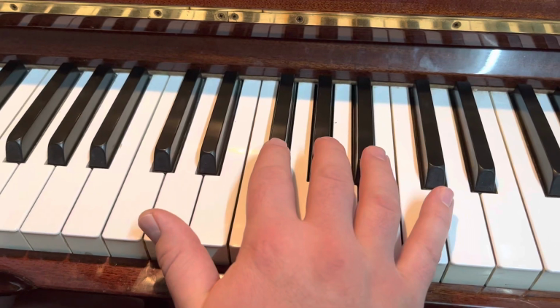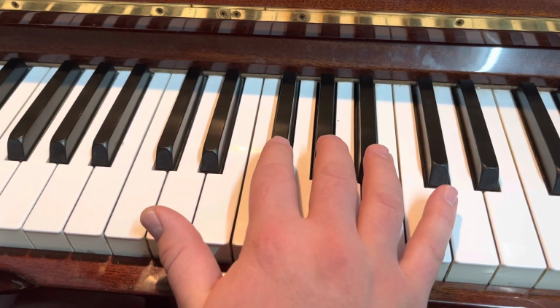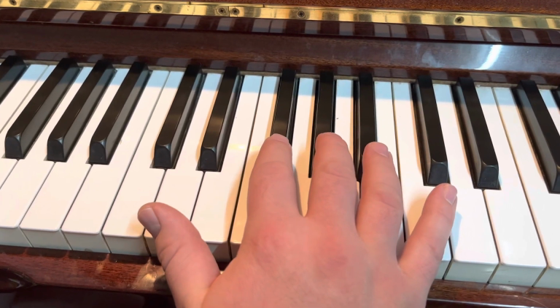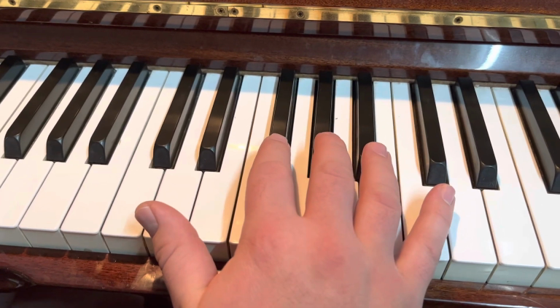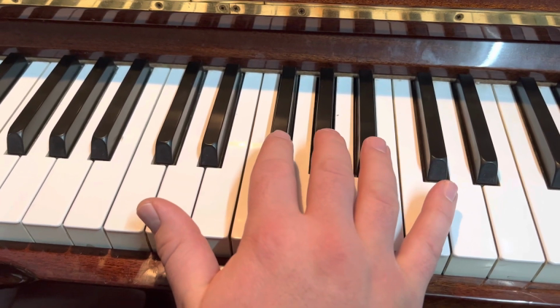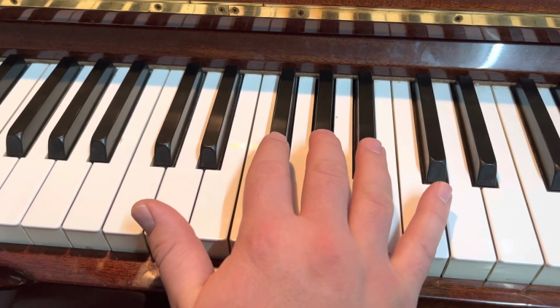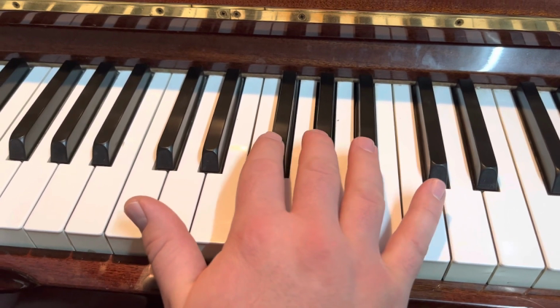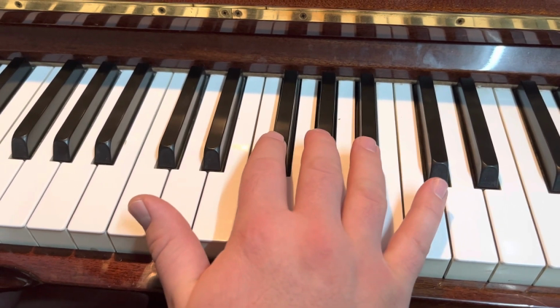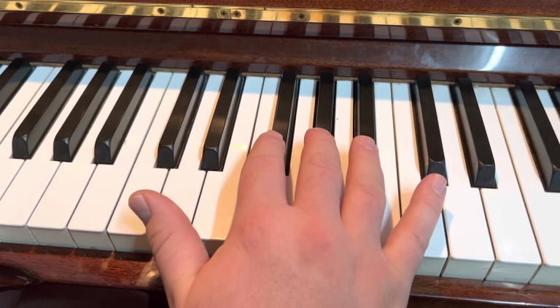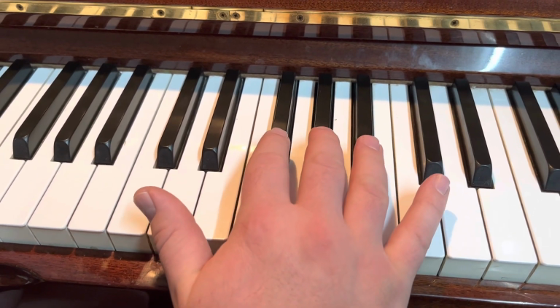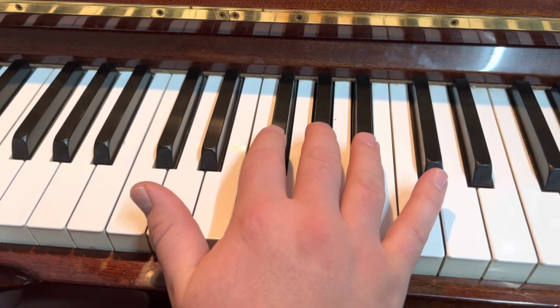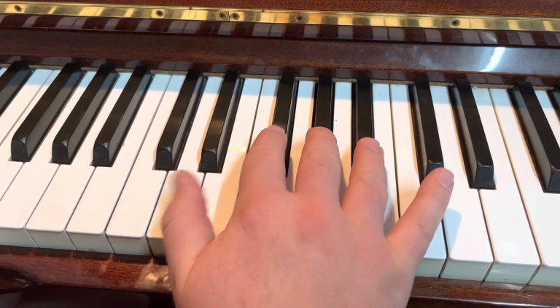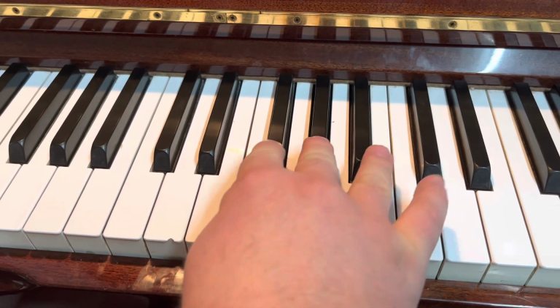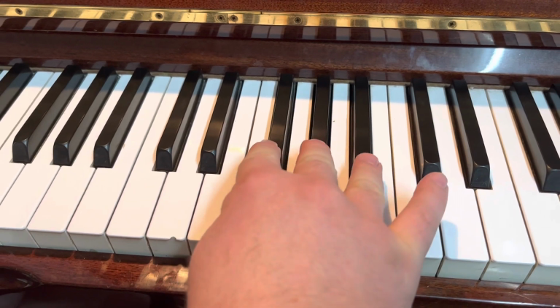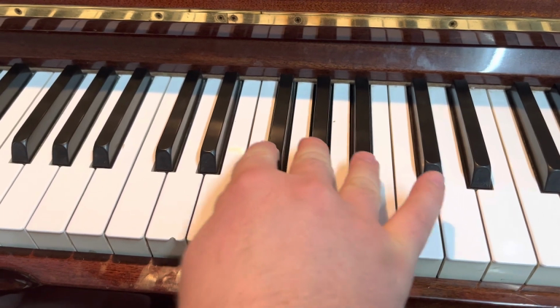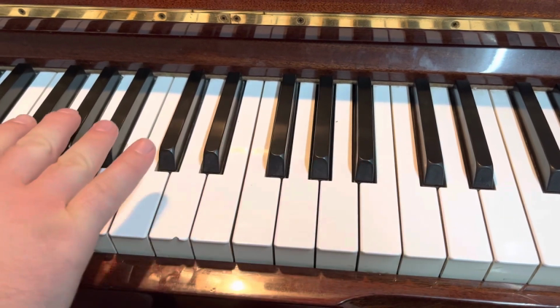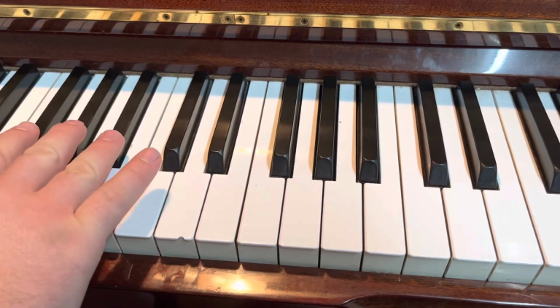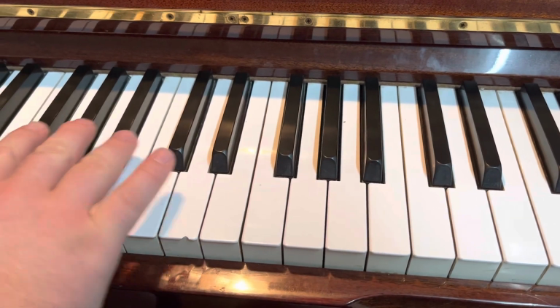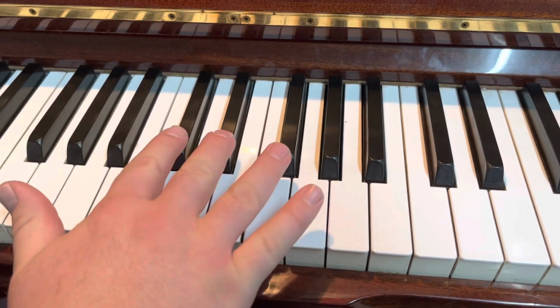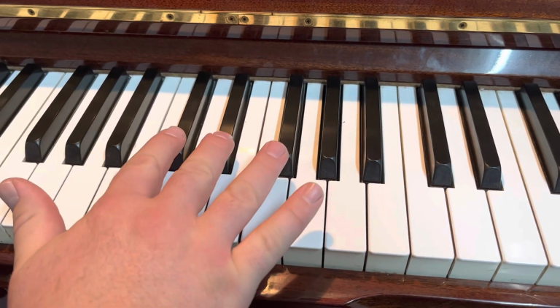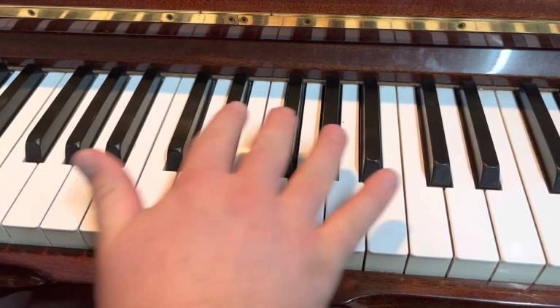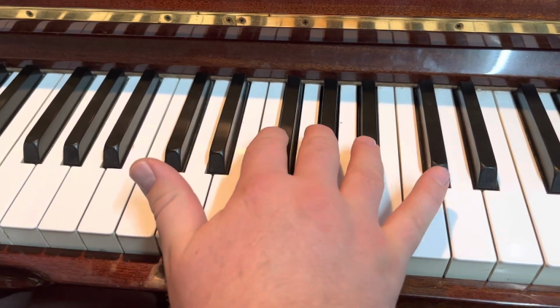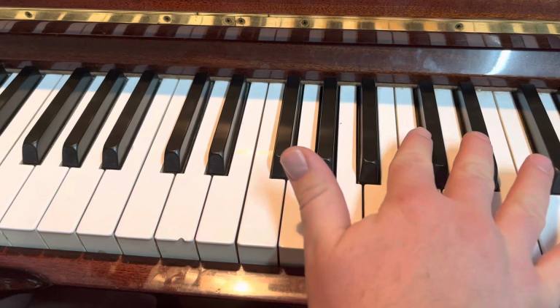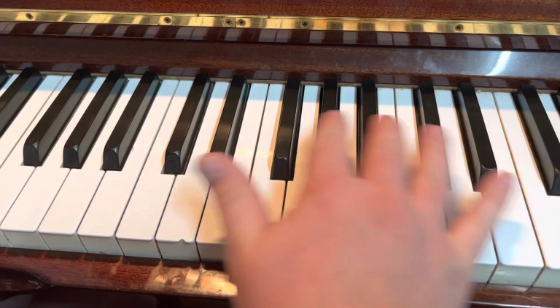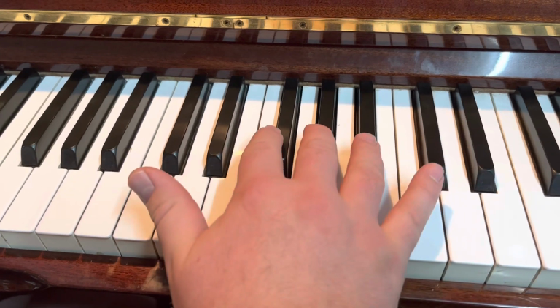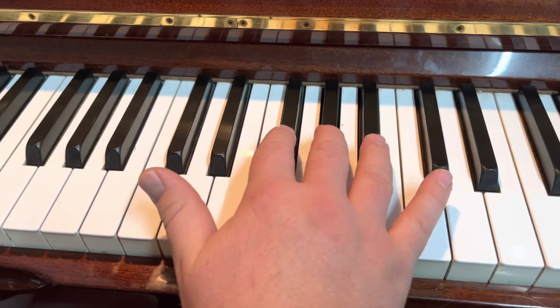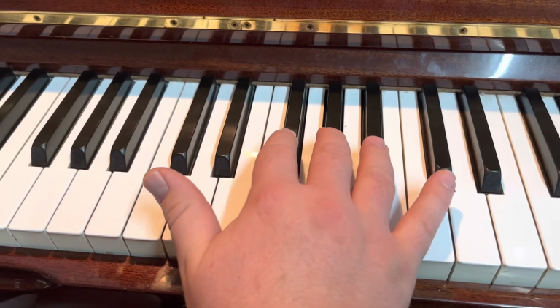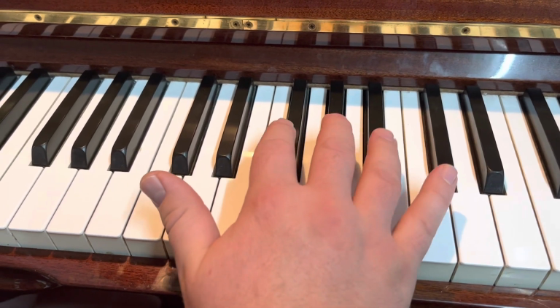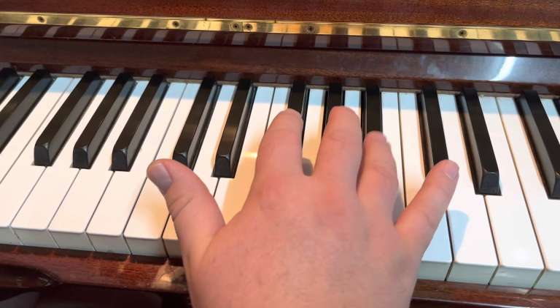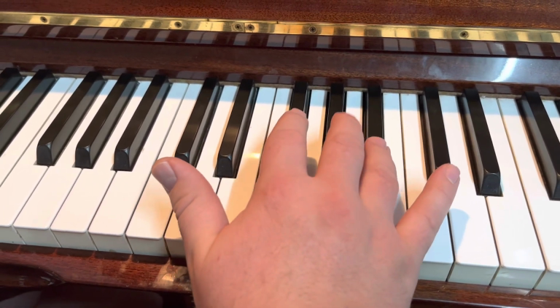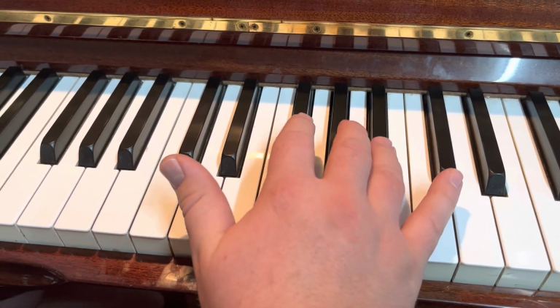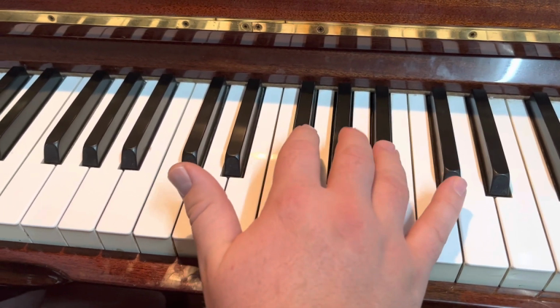How to play Mary Had a Little Lamb on the Piano. Find three black keys that are together. You can see that there are groups of two and three. We're going to find the group of three, and you're going to start with the top one.